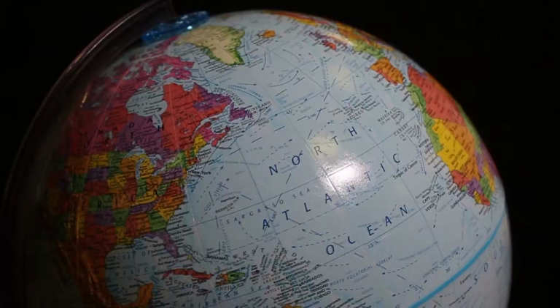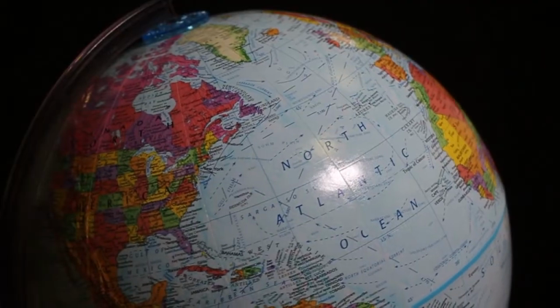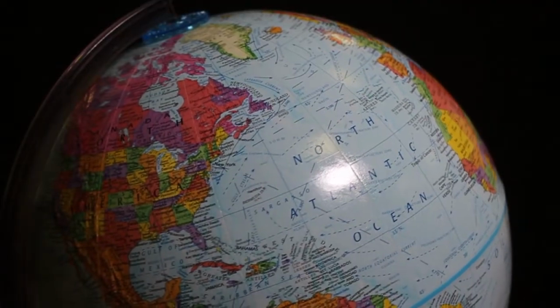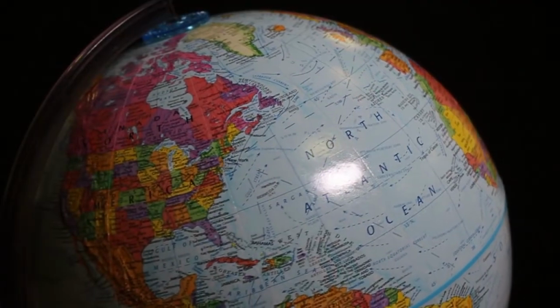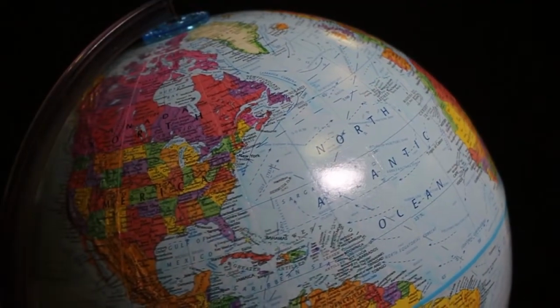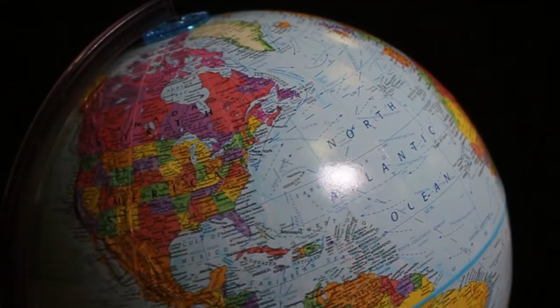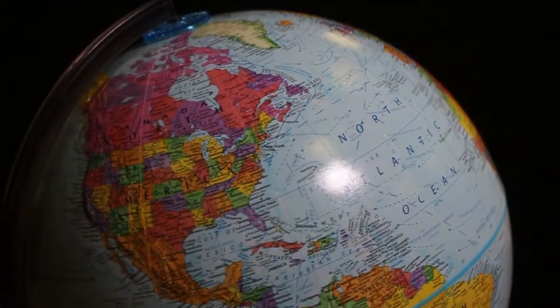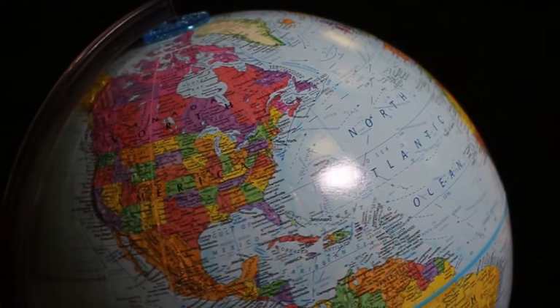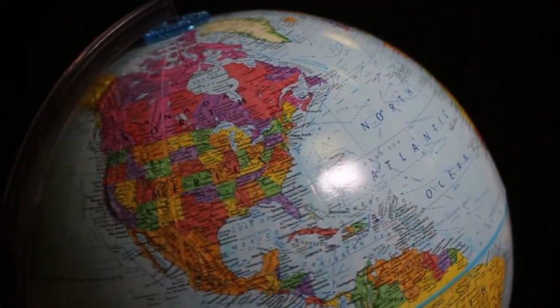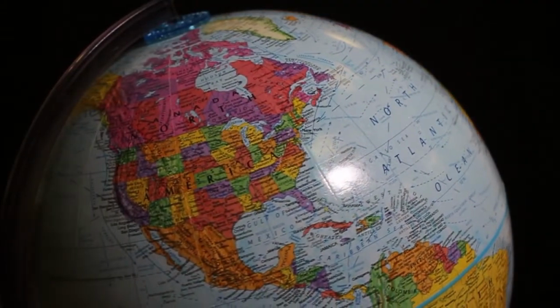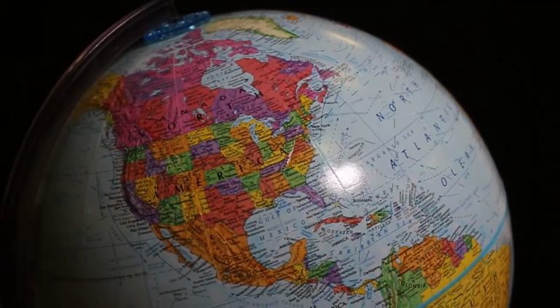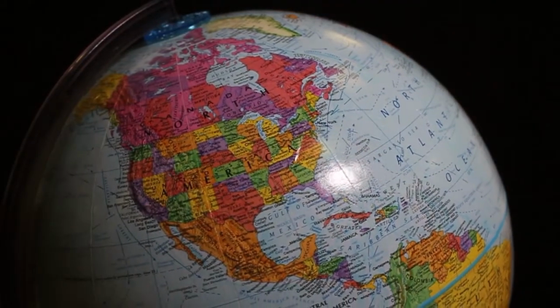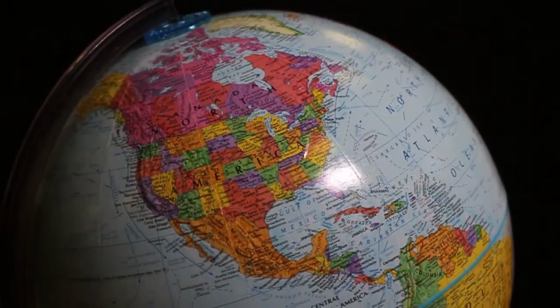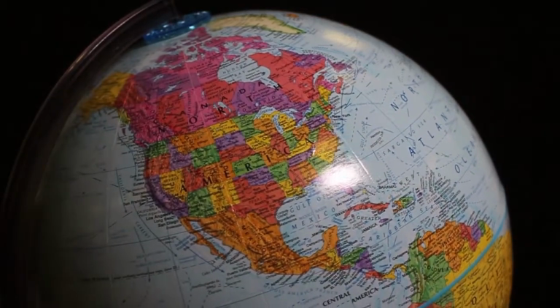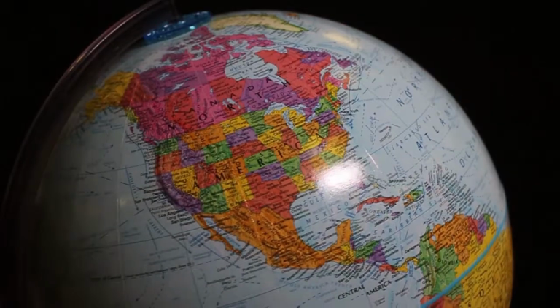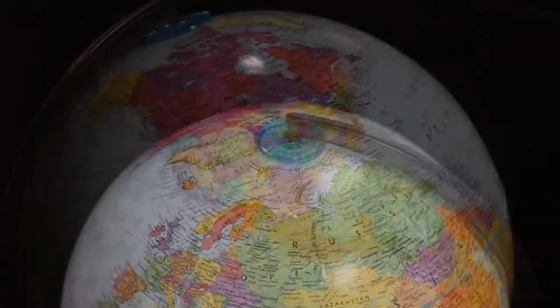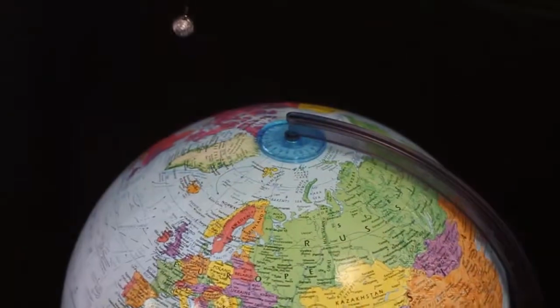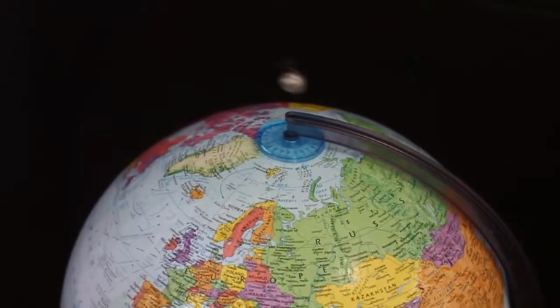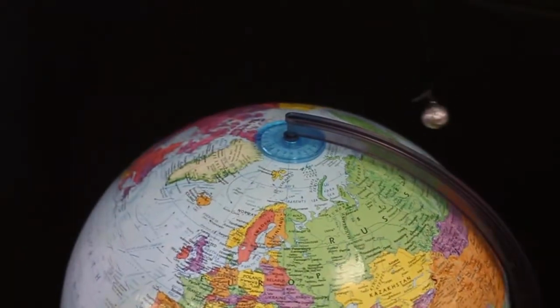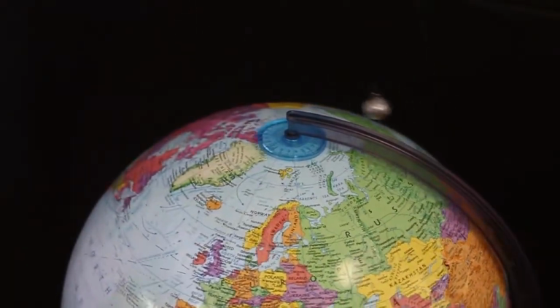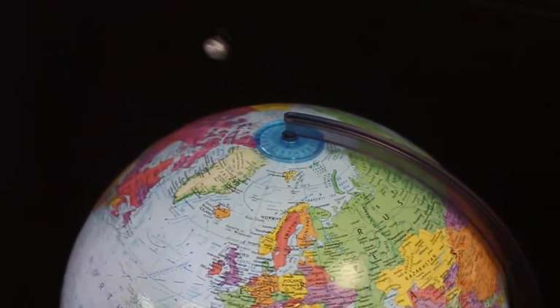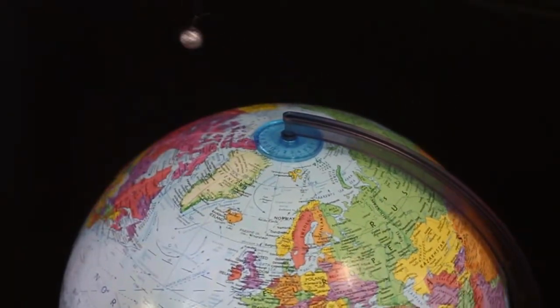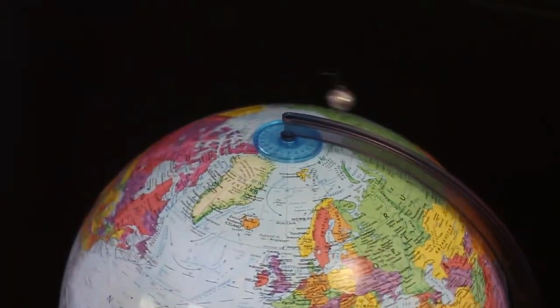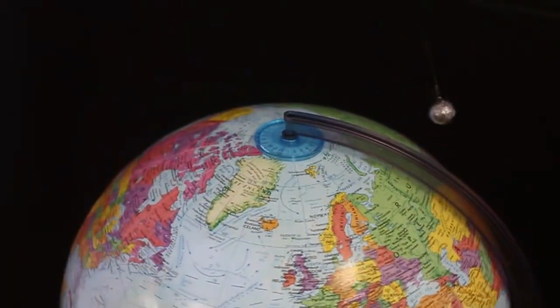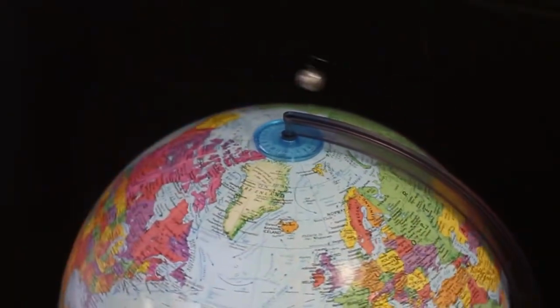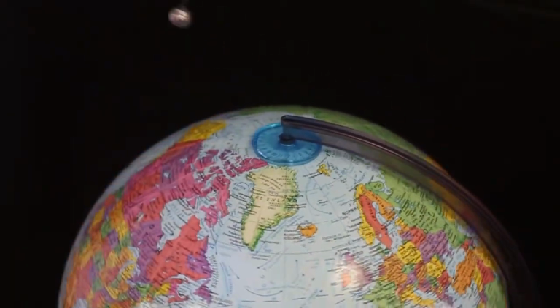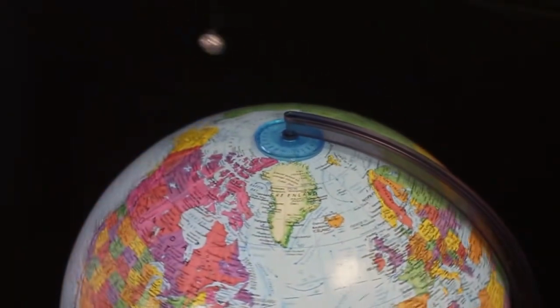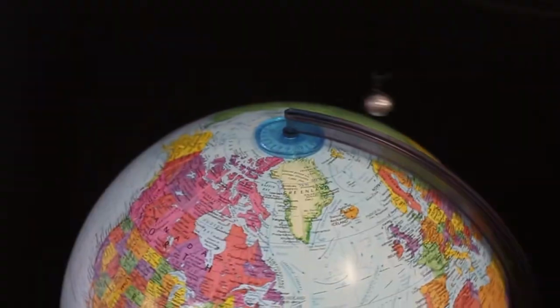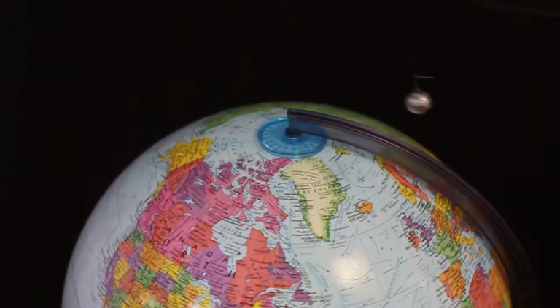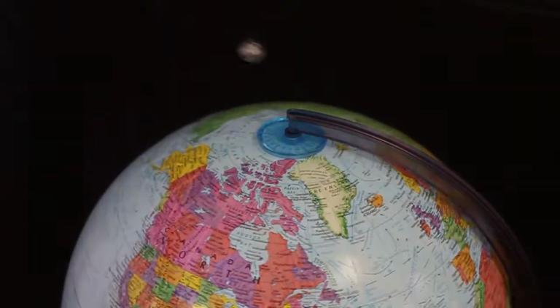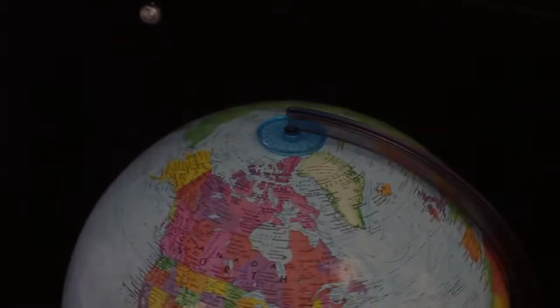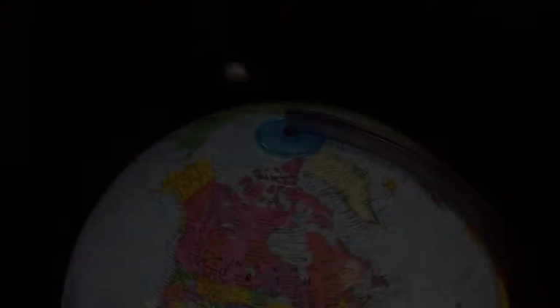We all know the Earth rotates. The sun rises and sets every day, and the stars rotate at night. But the first visual demonstration of the Earth's rotation was Foucault's Pendulum, created in 1851 by French scientist Léon Foucault.